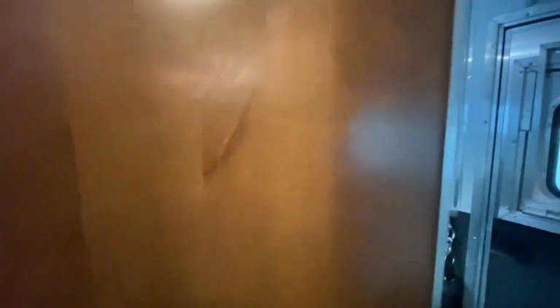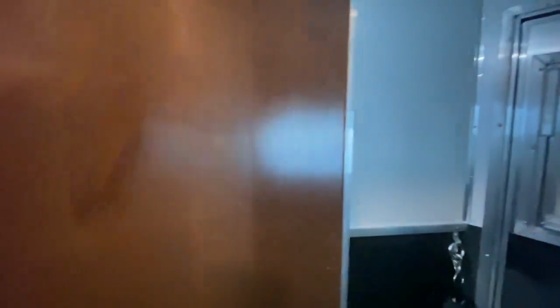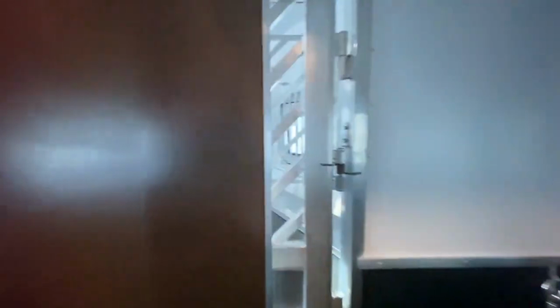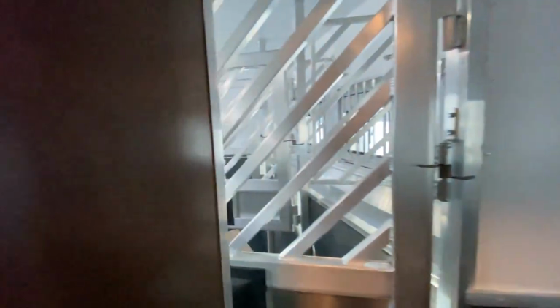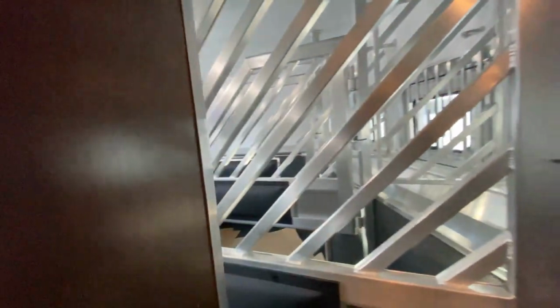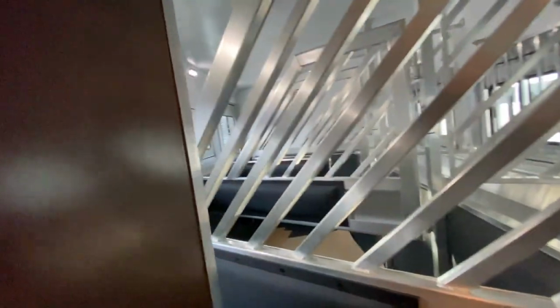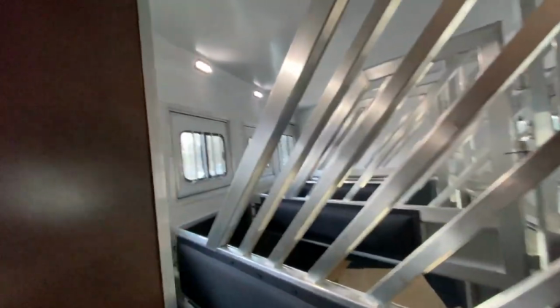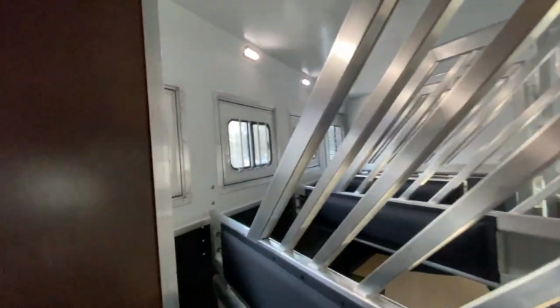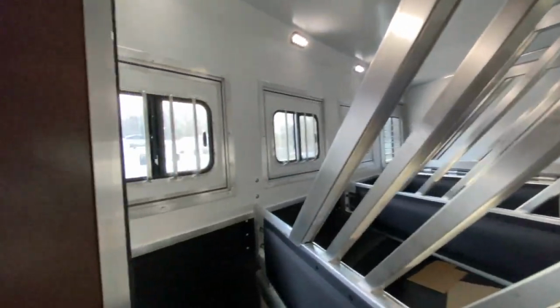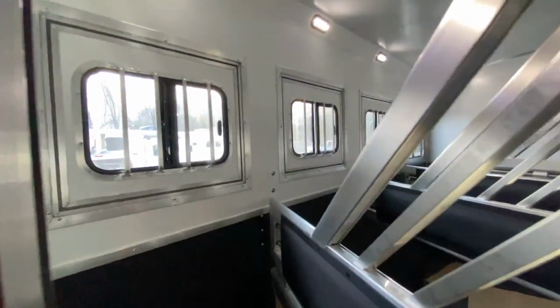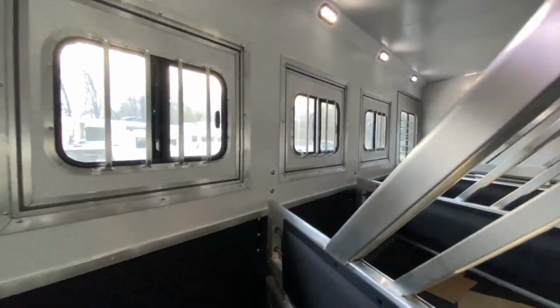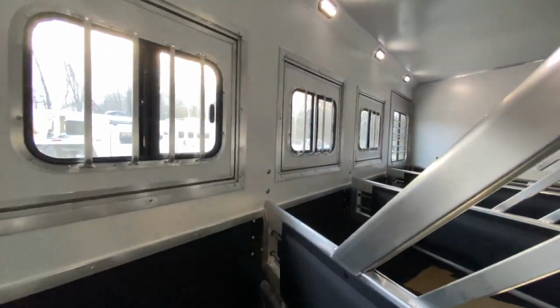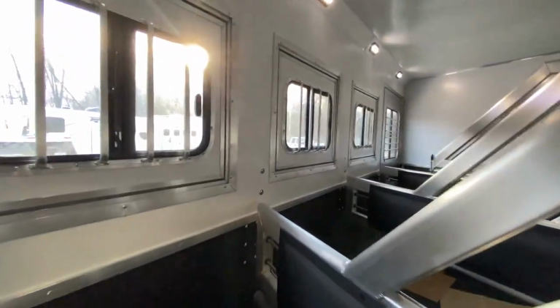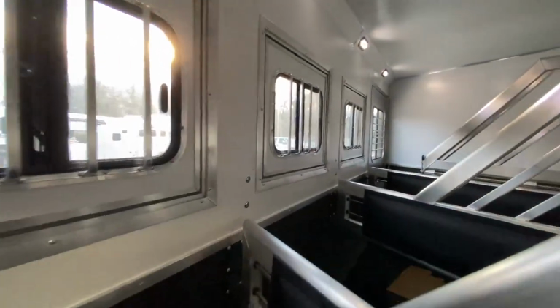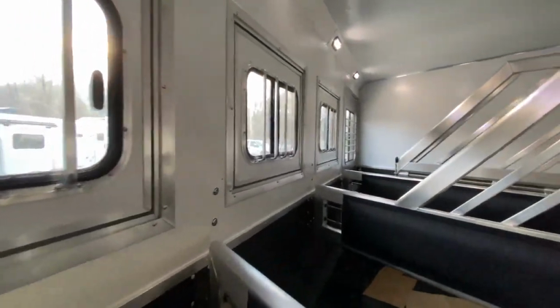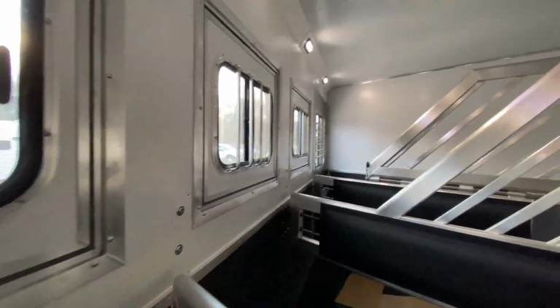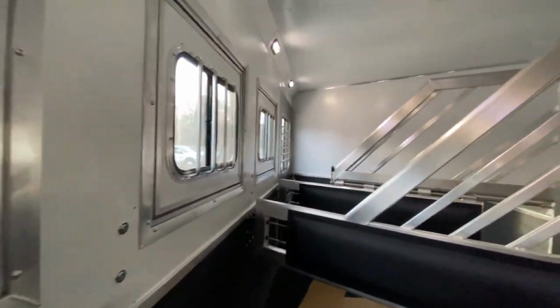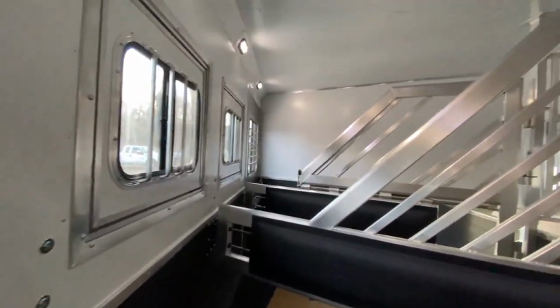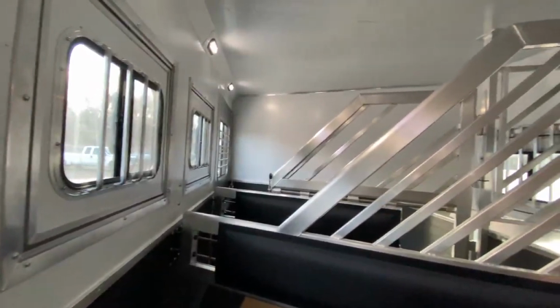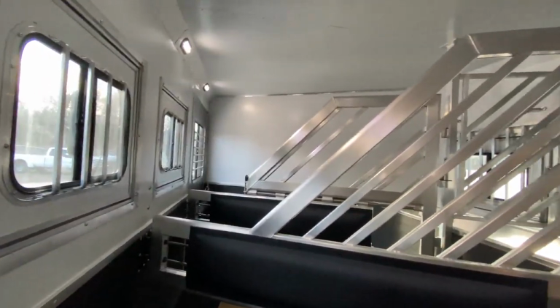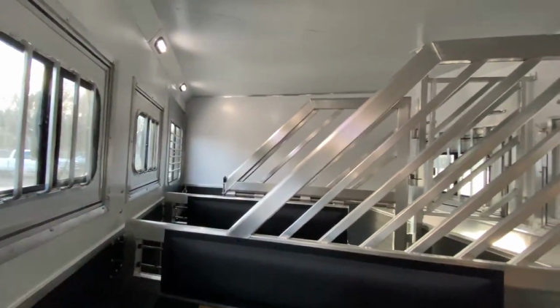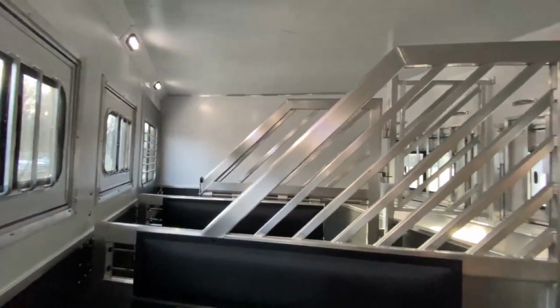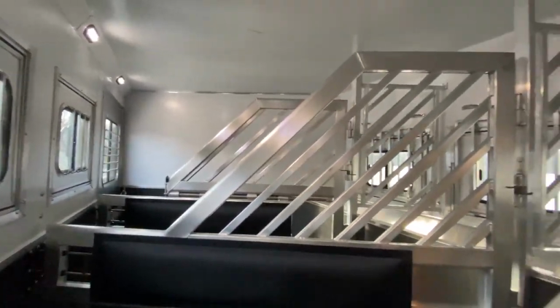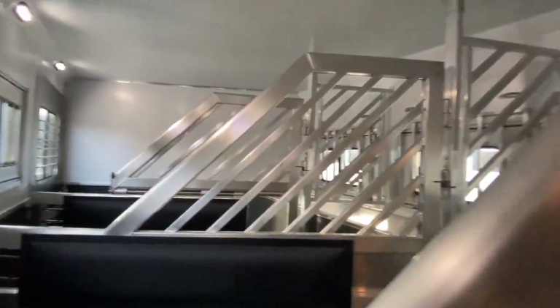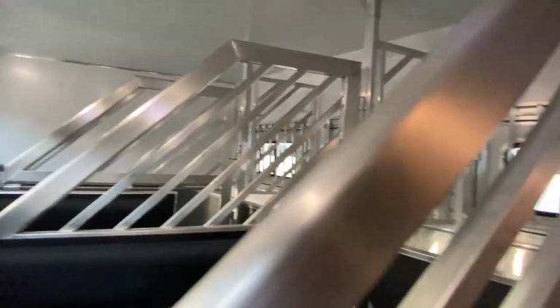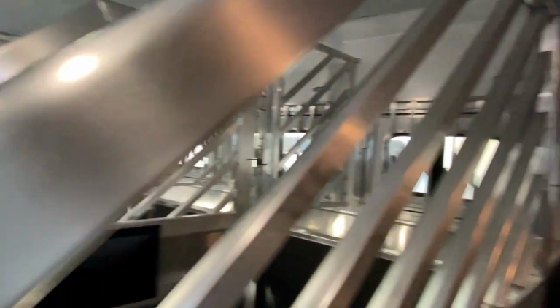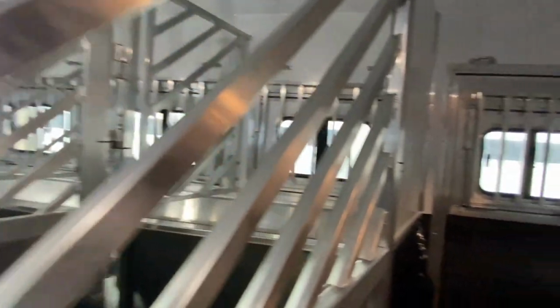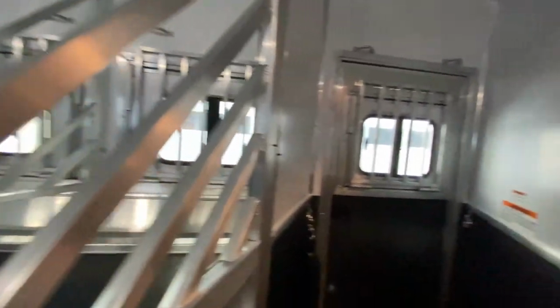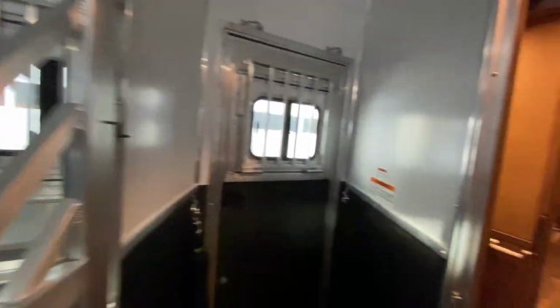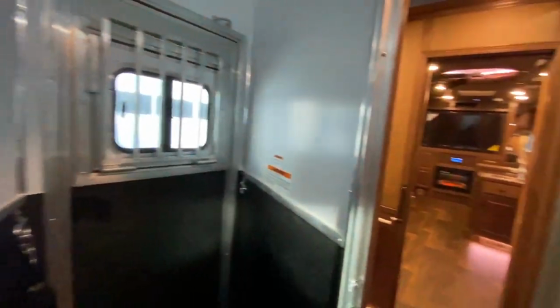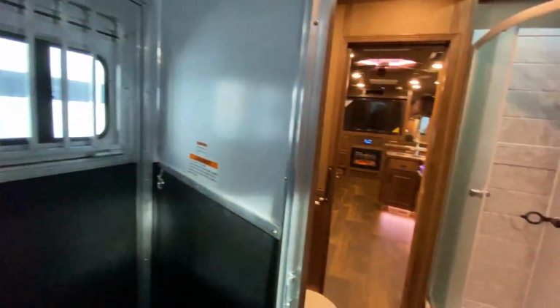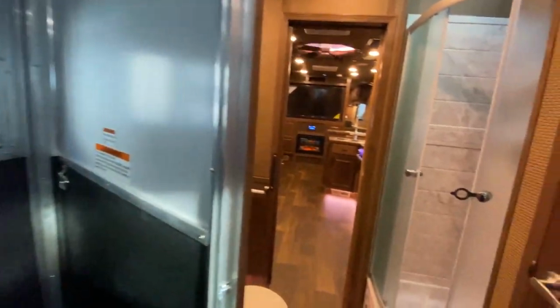We'll make our way outside to show you the exterior, but first wanted to show you here in the horse area. This one's a four horse — it's actually a side load with a full rear tack area, so you can access that rear tack from outside of the horse trailer.